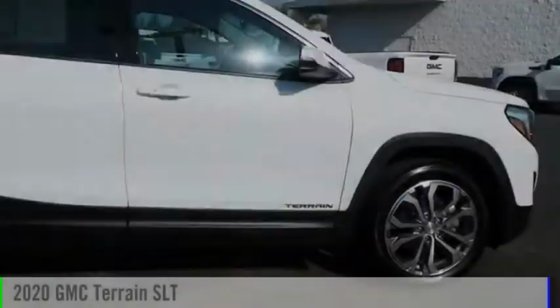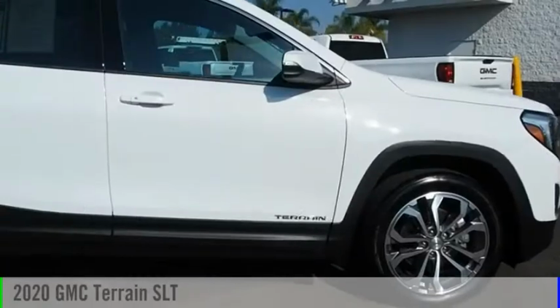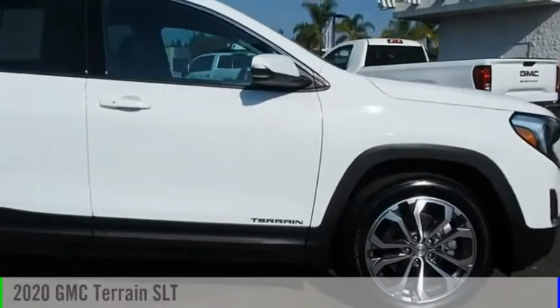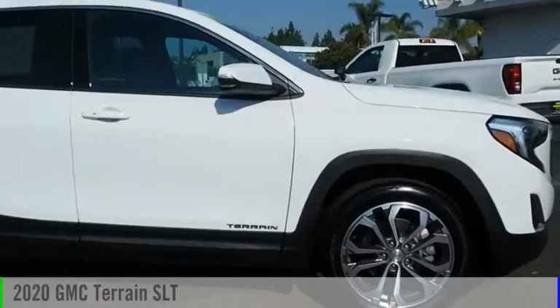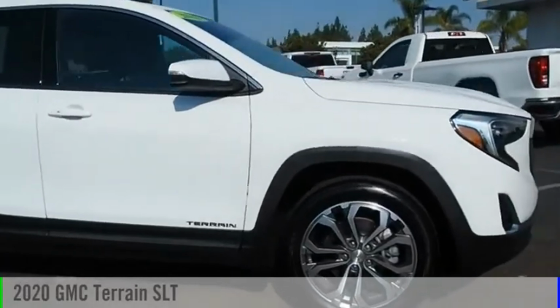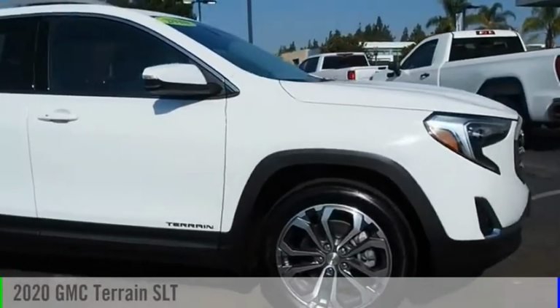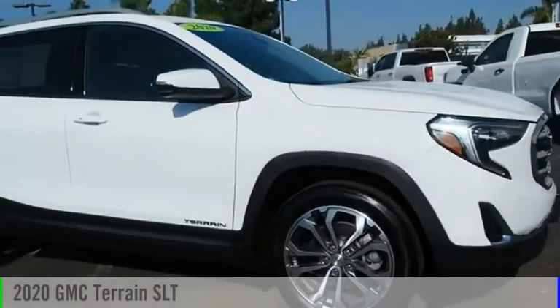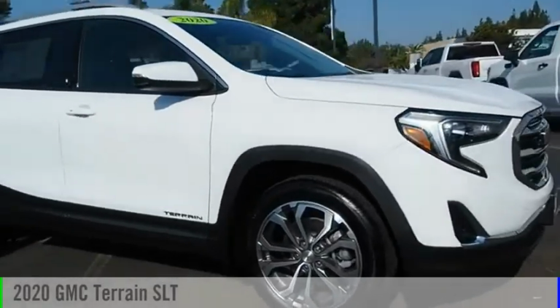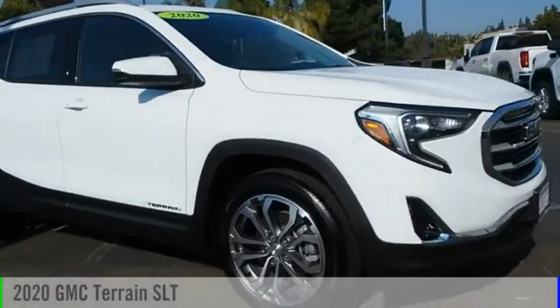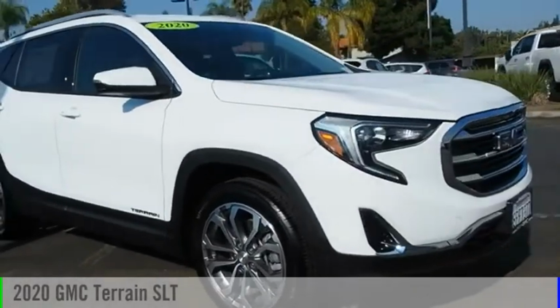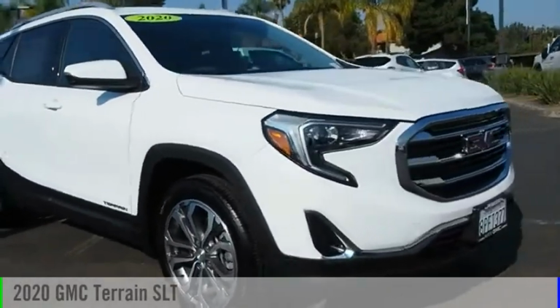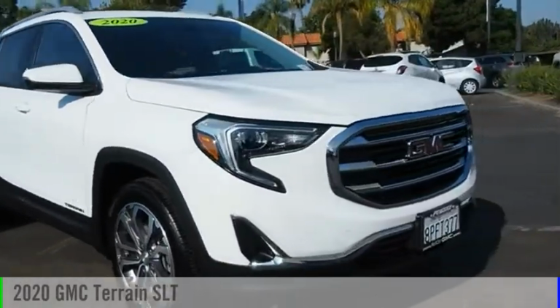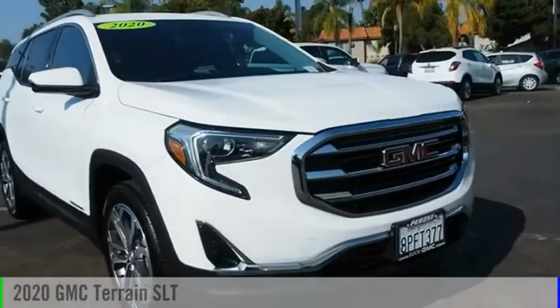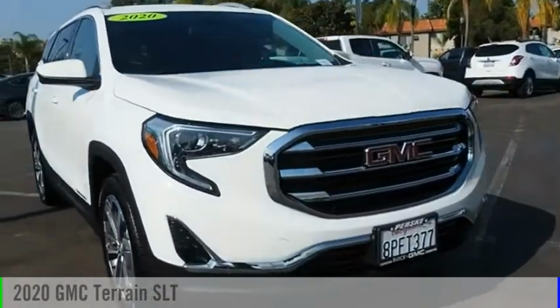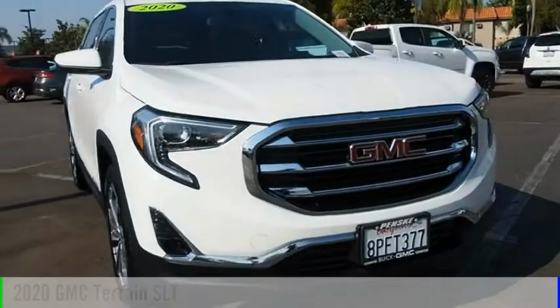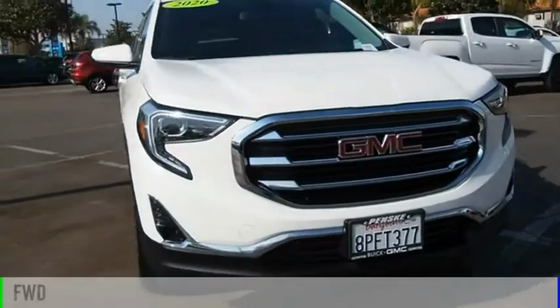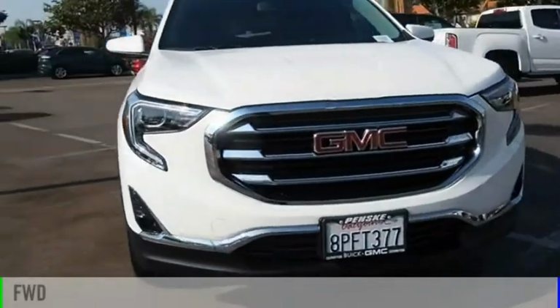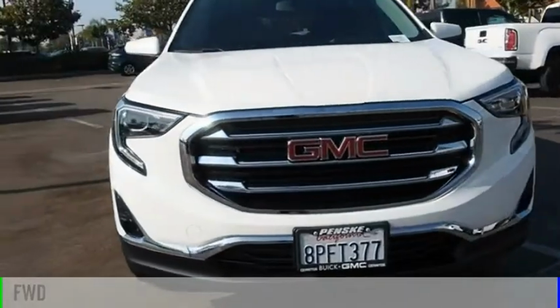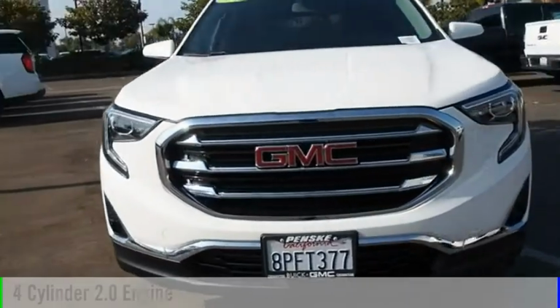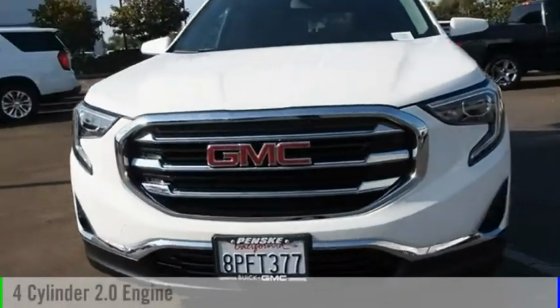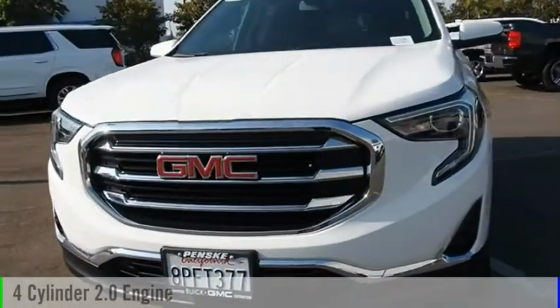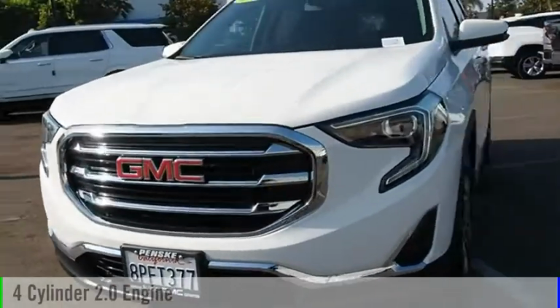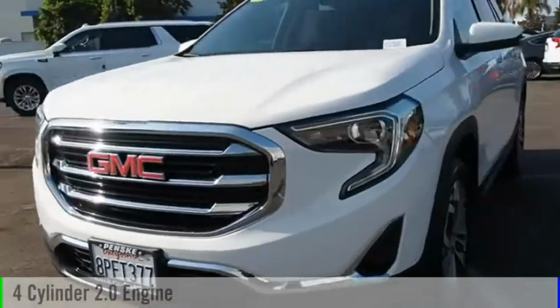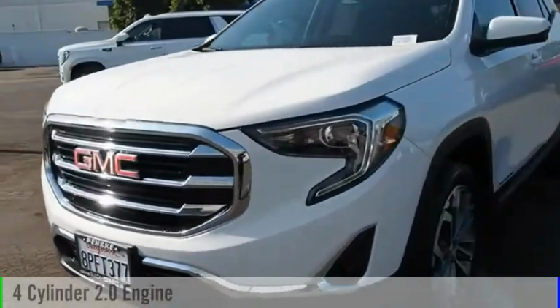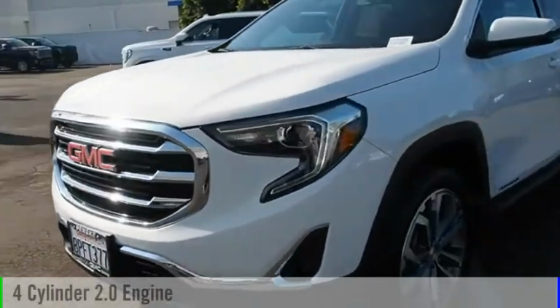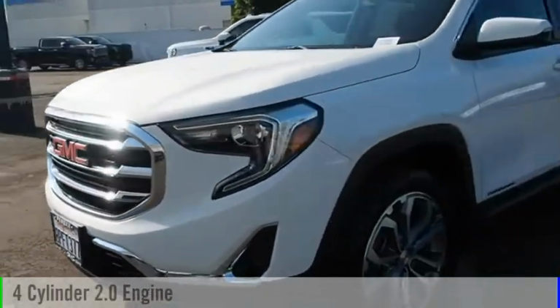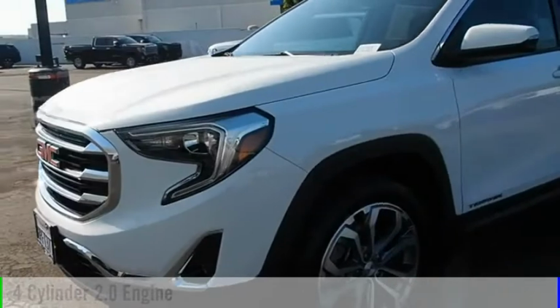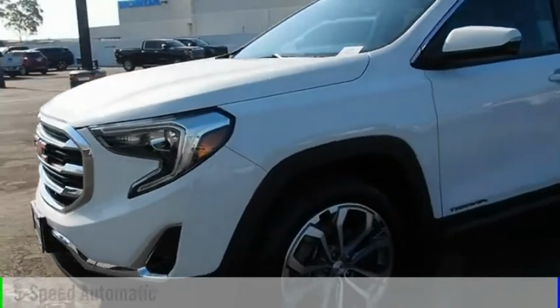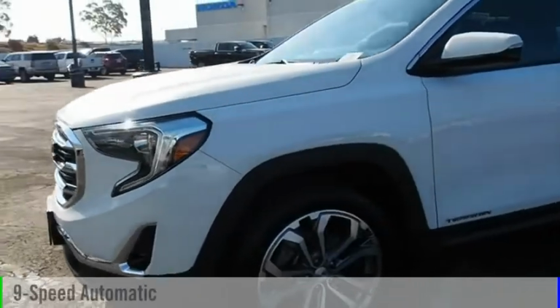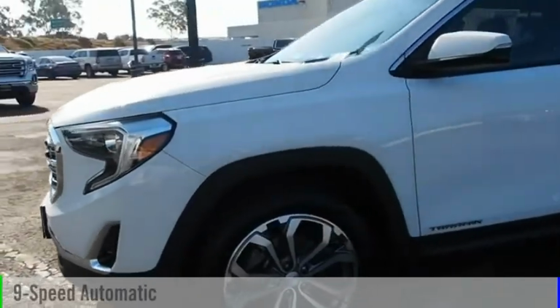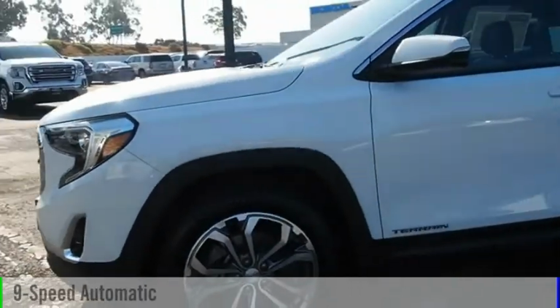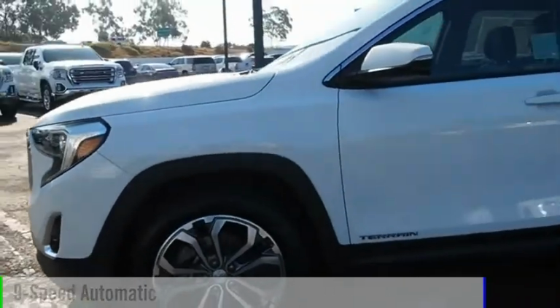Looking for the right vehicle? Check out the 2020 Terrain. This vehicle is powered by a front-wheel drive, four-cylinder, 2.0-liter engine, and comes with a nine-speed automatic transmission.